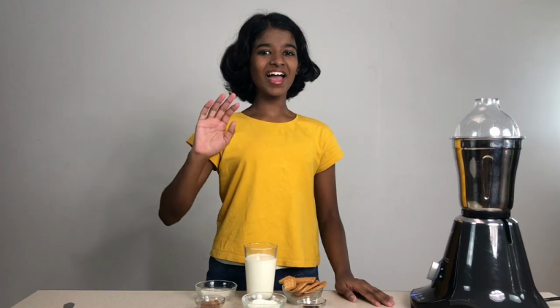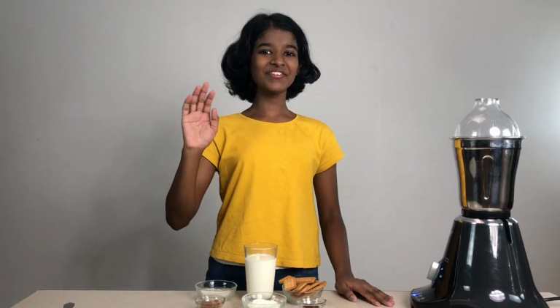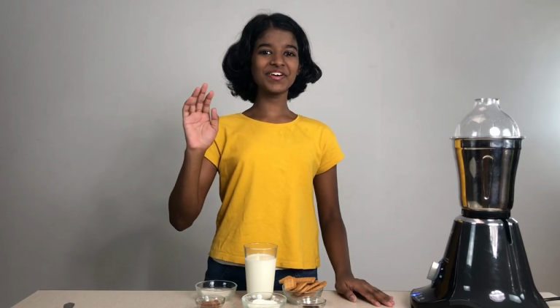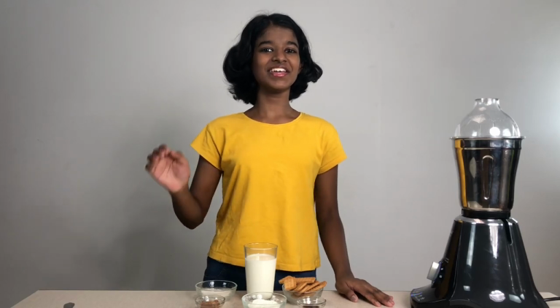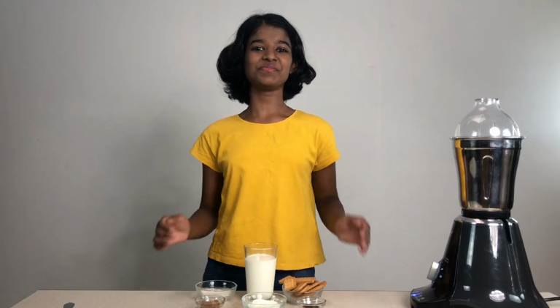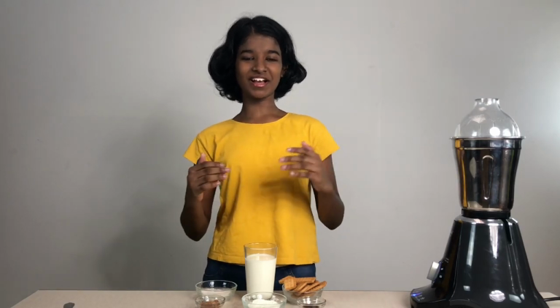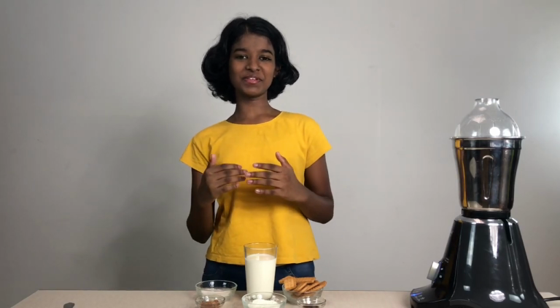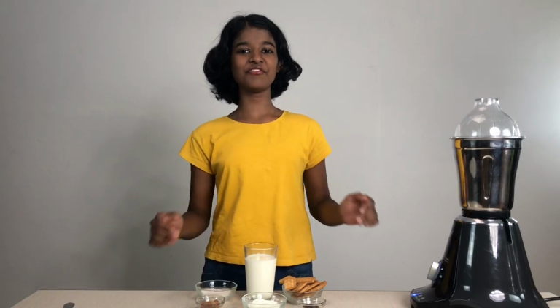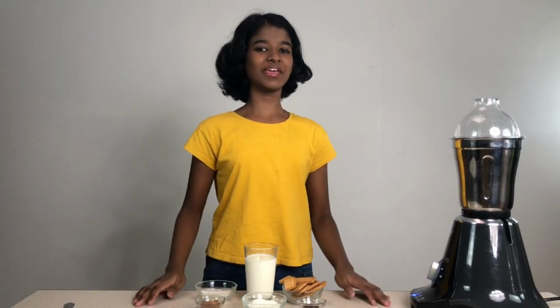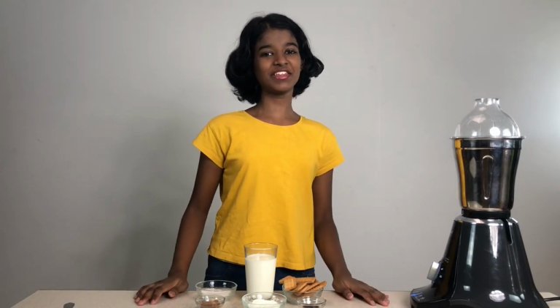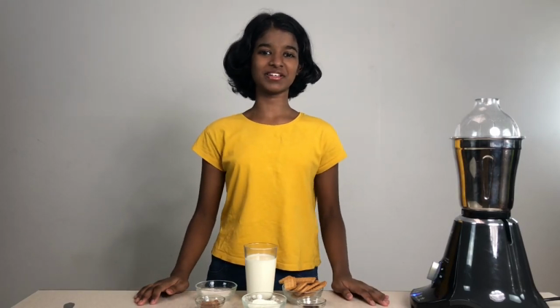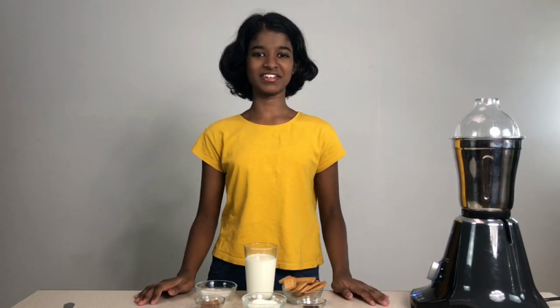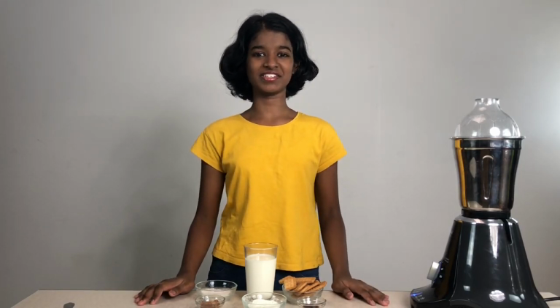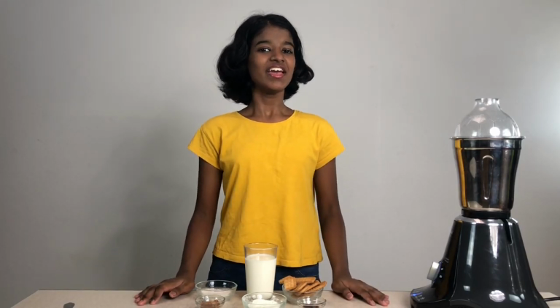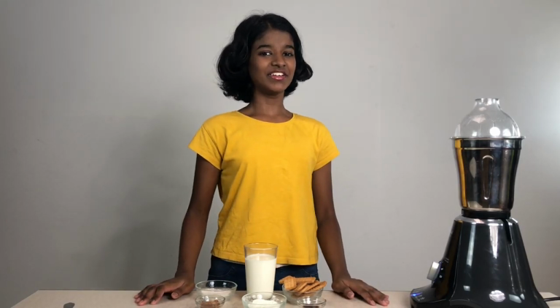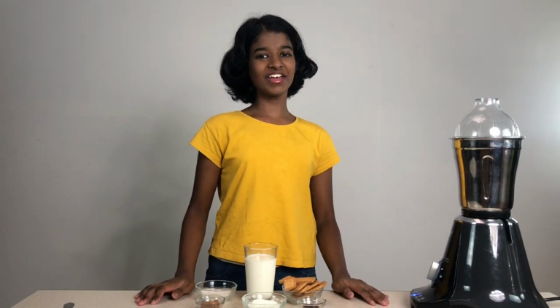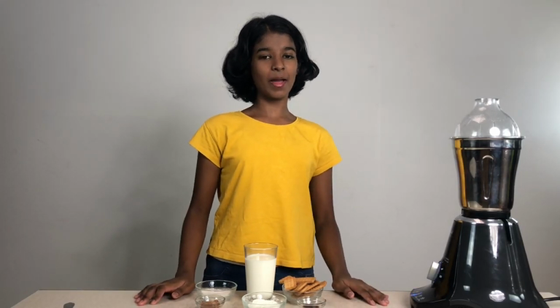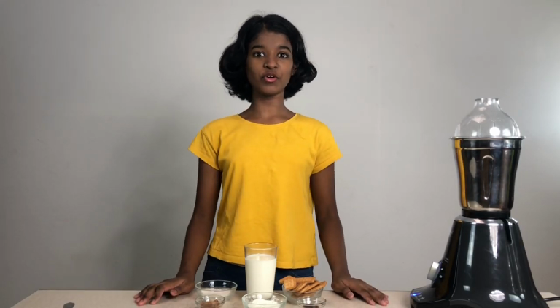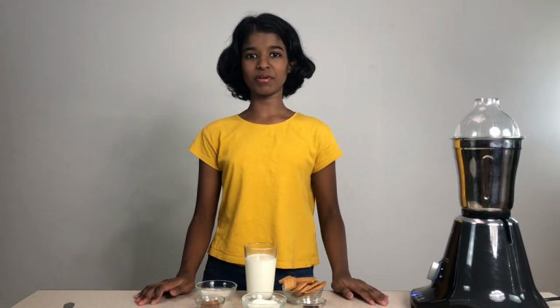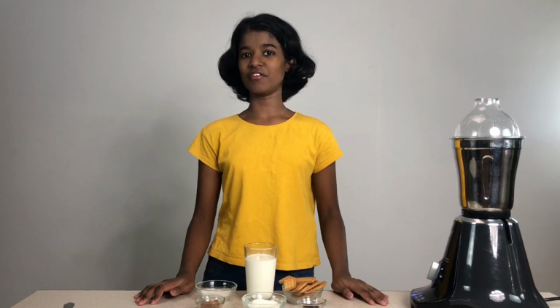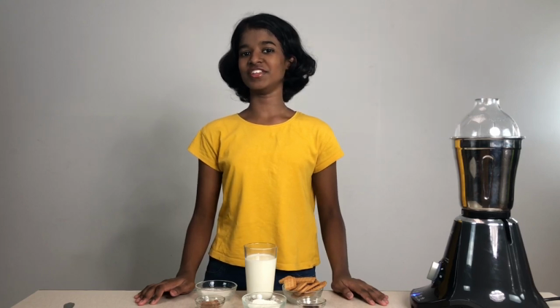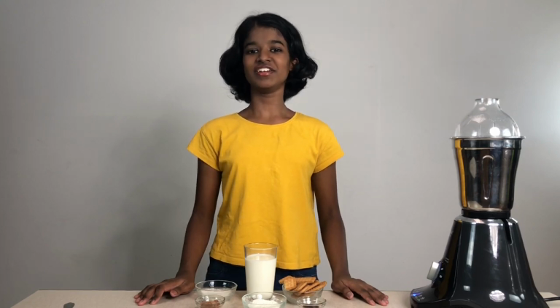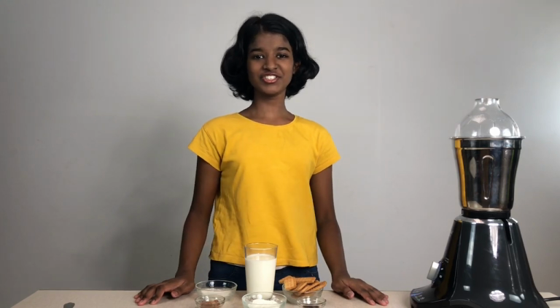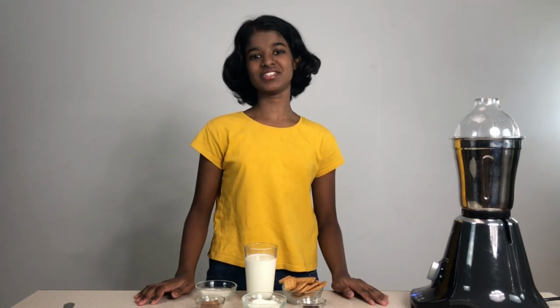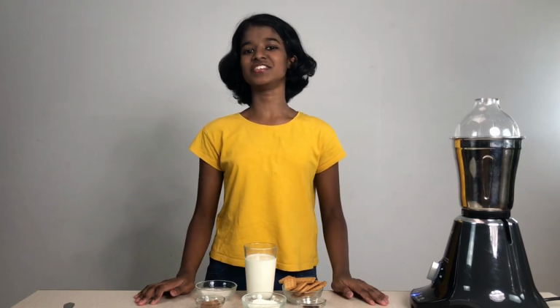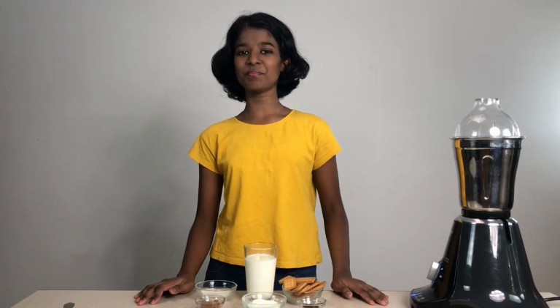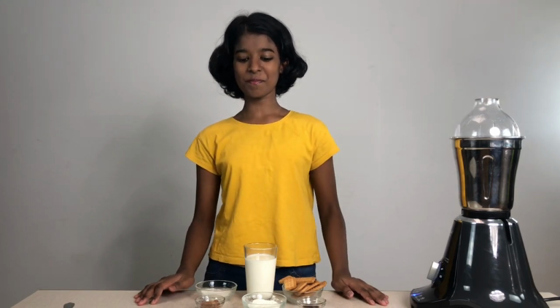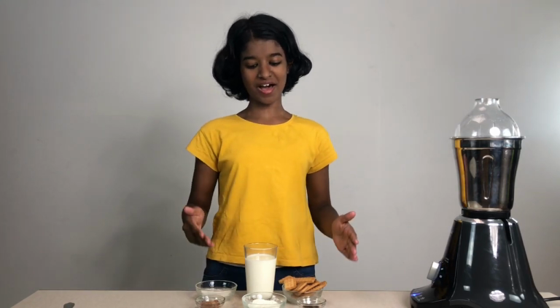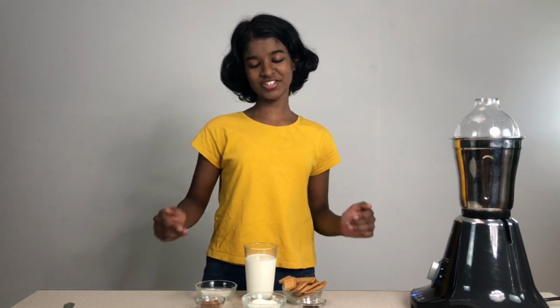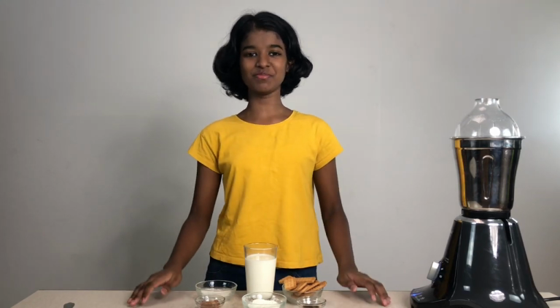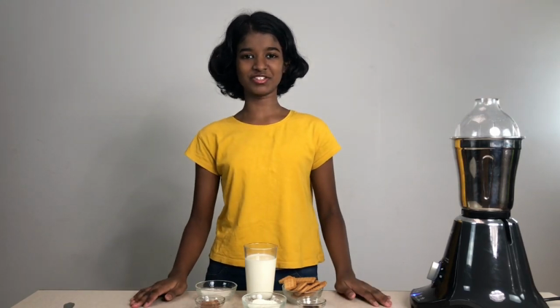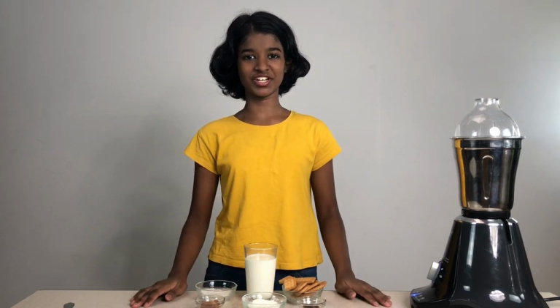Hi everyone, it's me Kalpata from K3 Musketeers and today I'm going to make a very delicious and simple paleji milkshake.